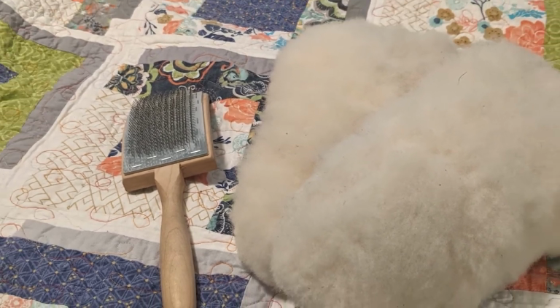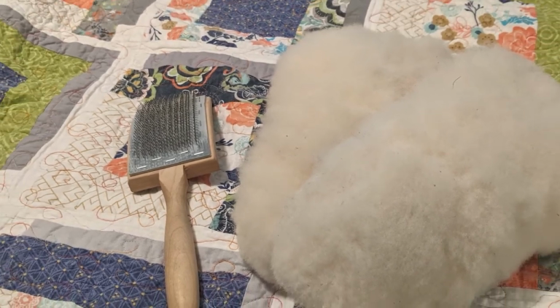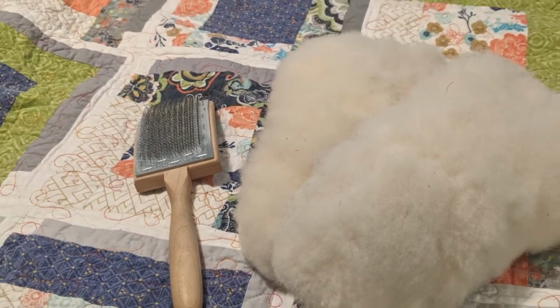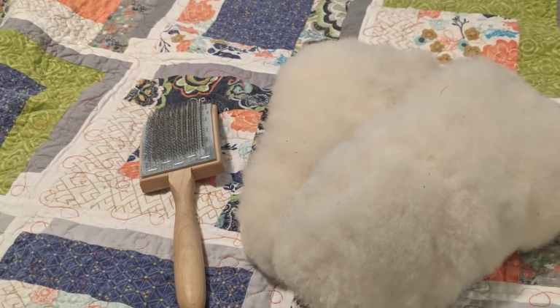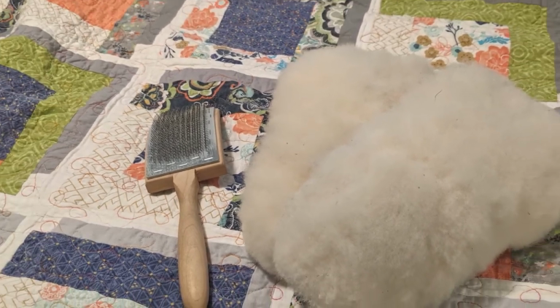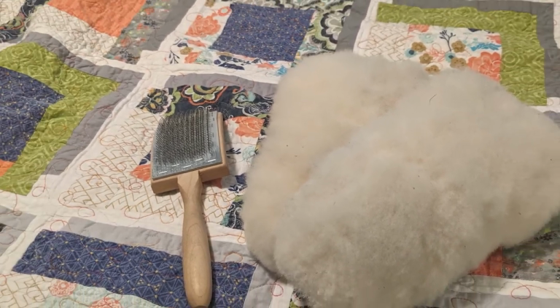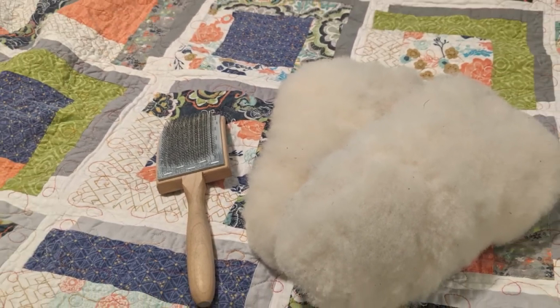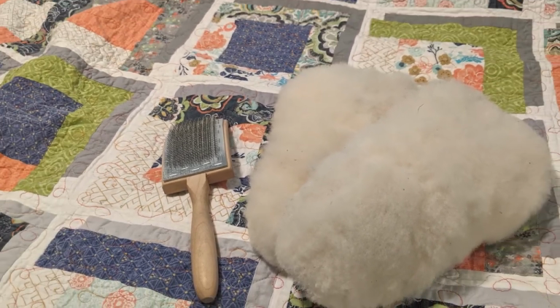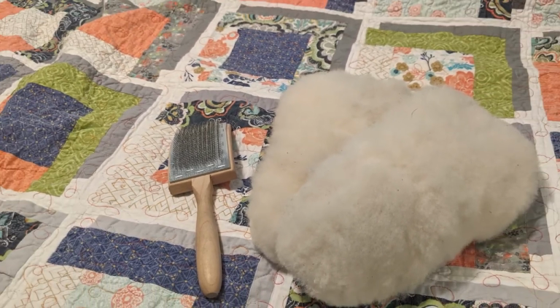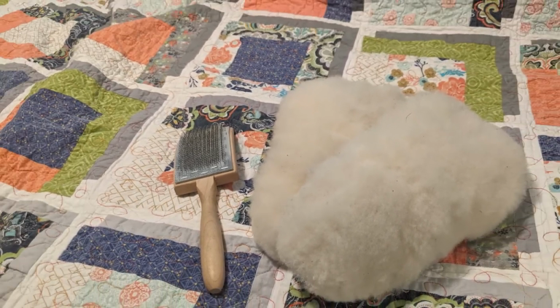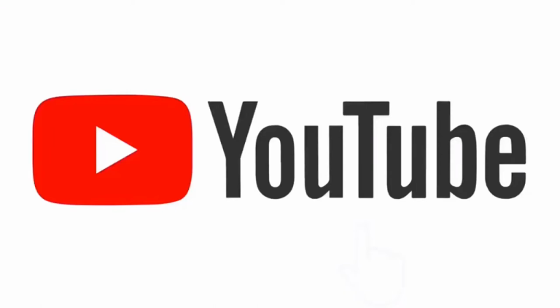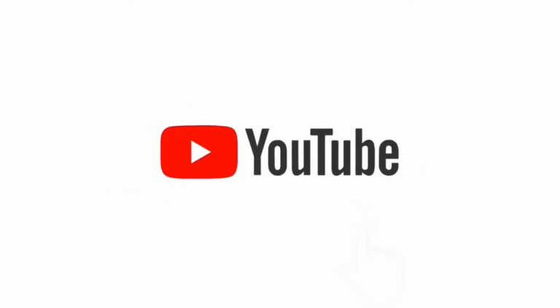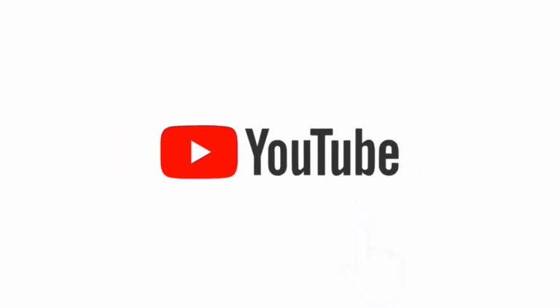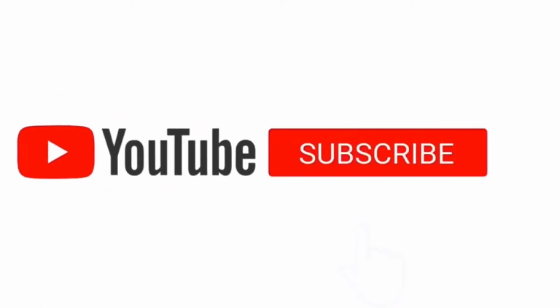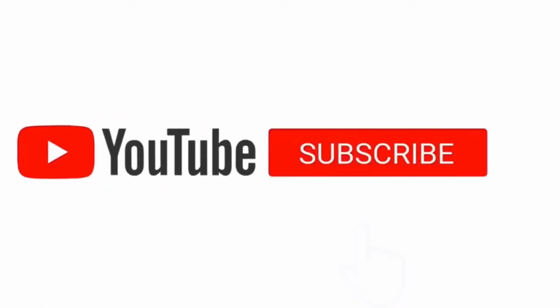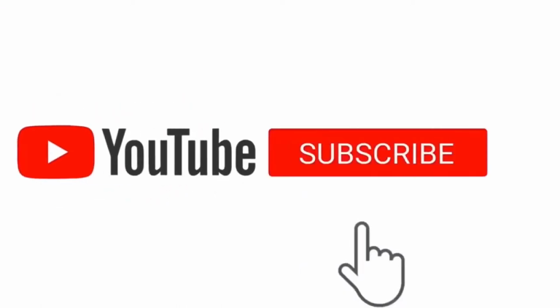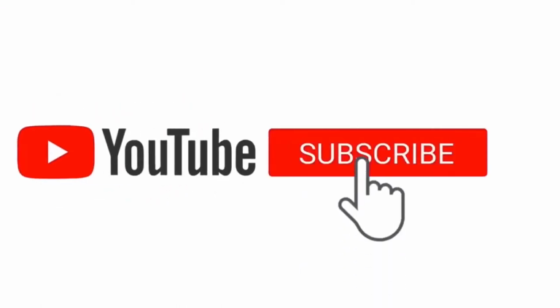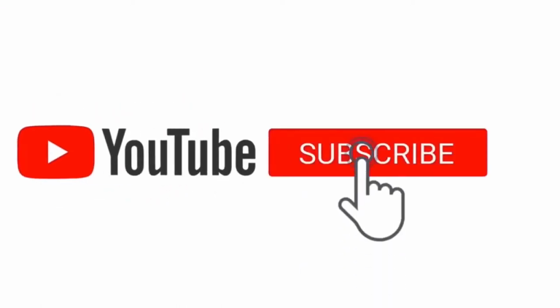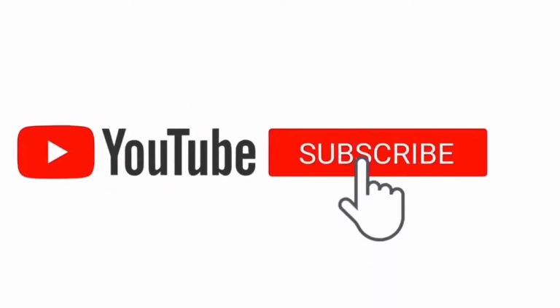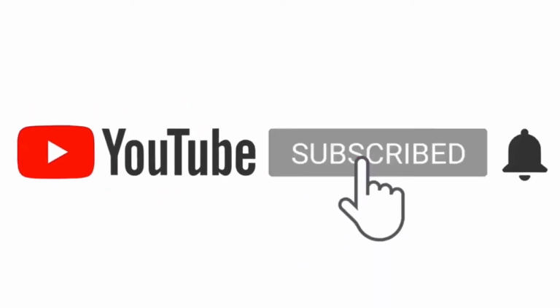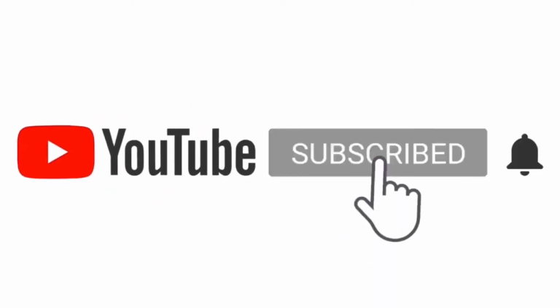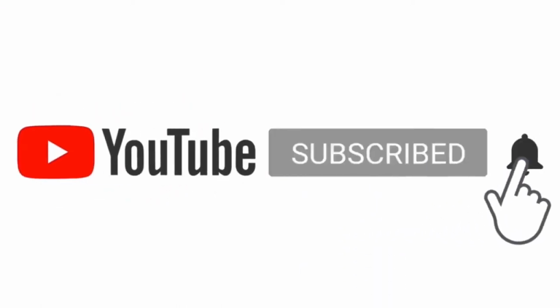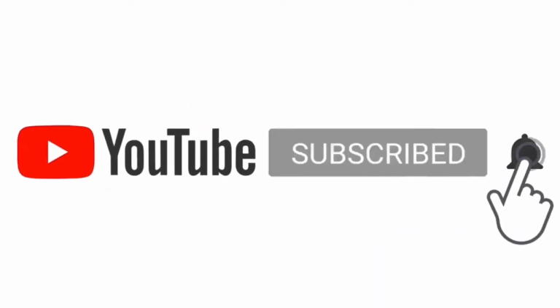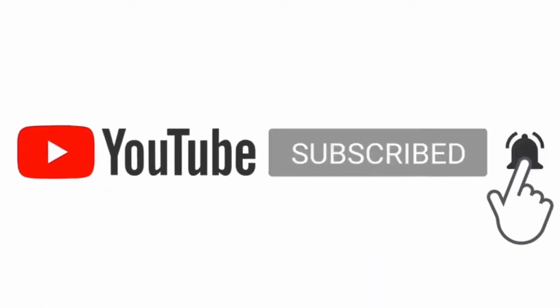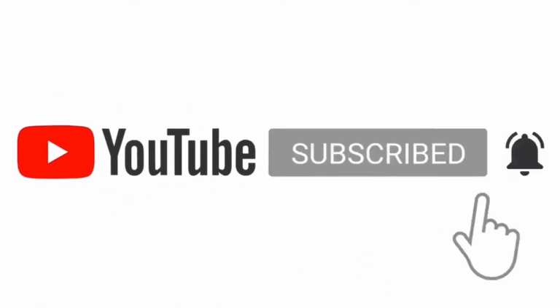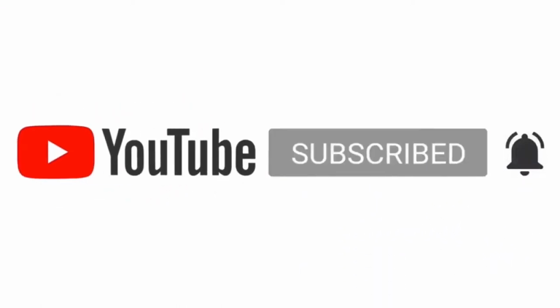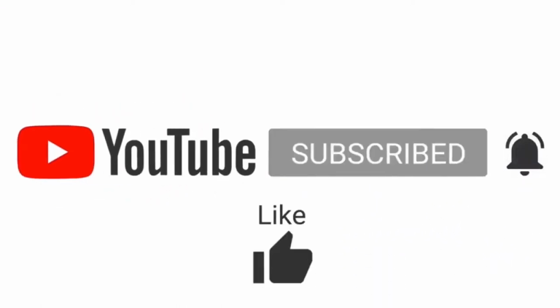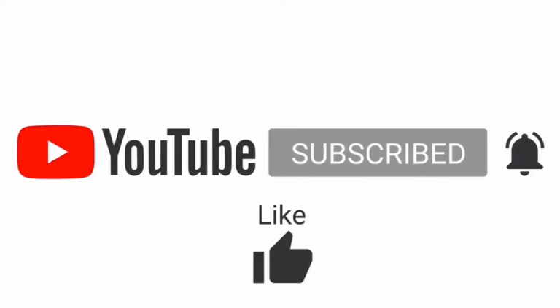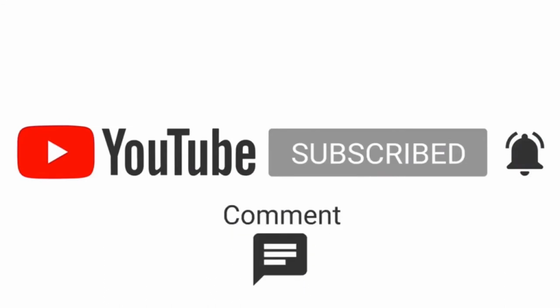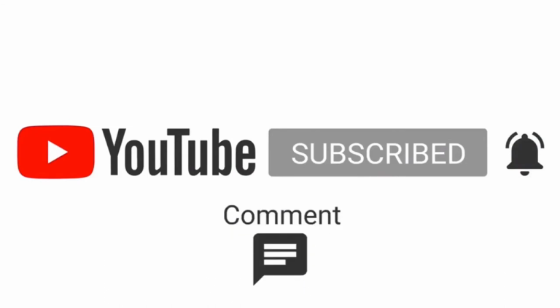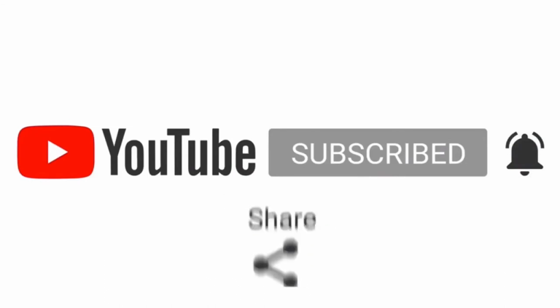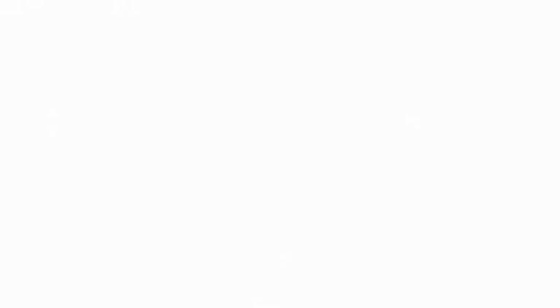Thank you for watching. If you enjoyed this video, pound that like, hit that subscribe button, and hit that bell to make sure you get notifications when our new videos drop.